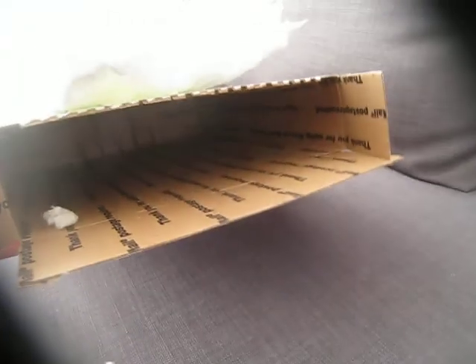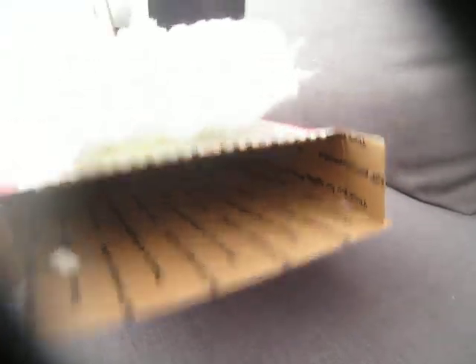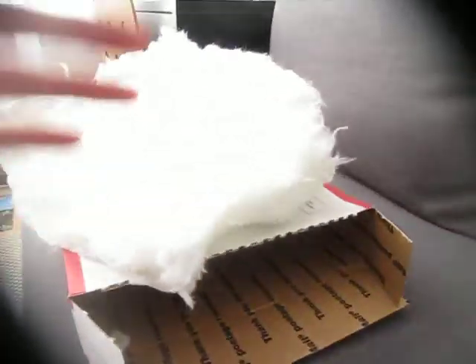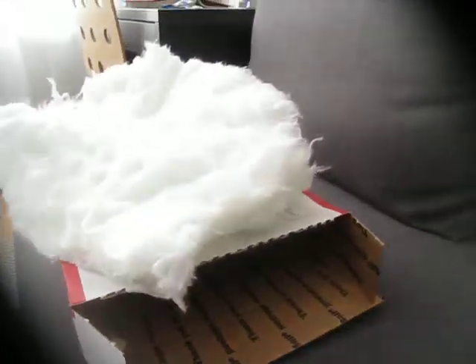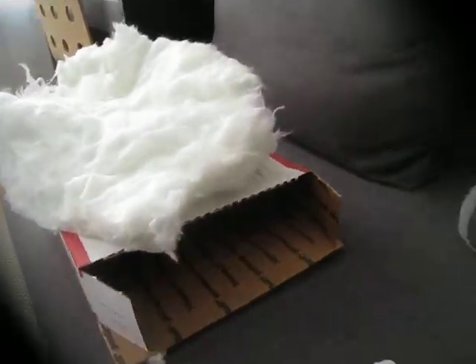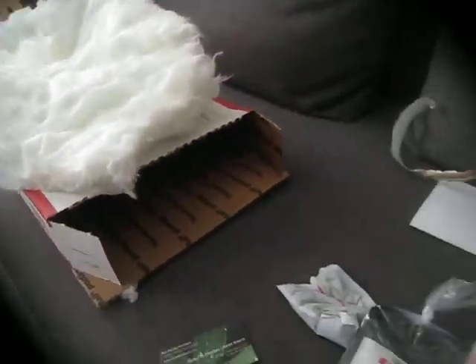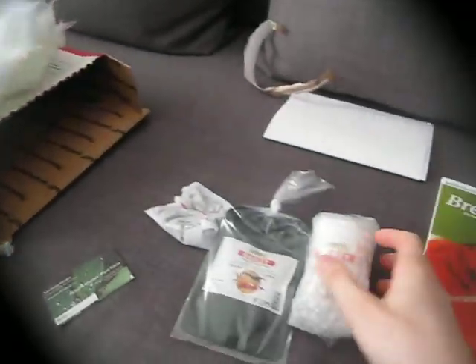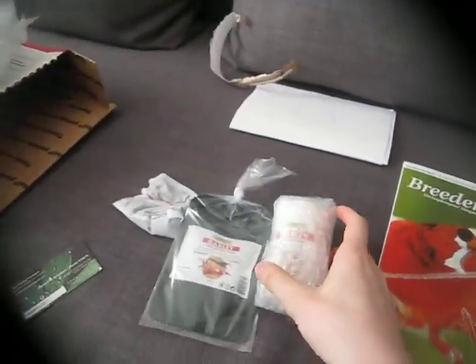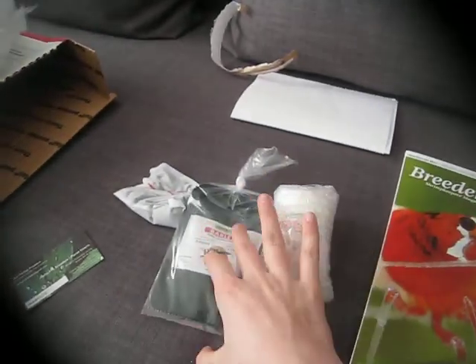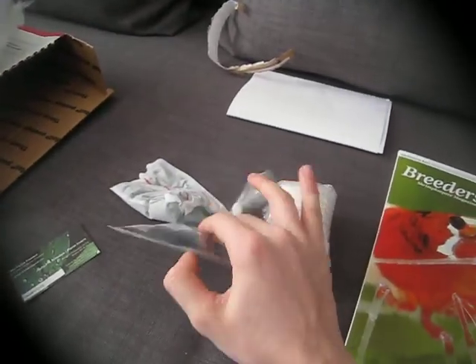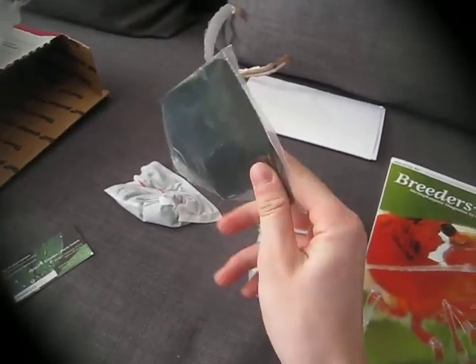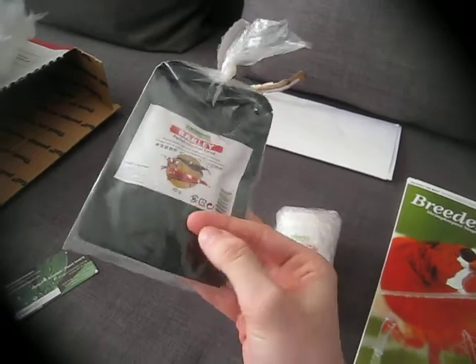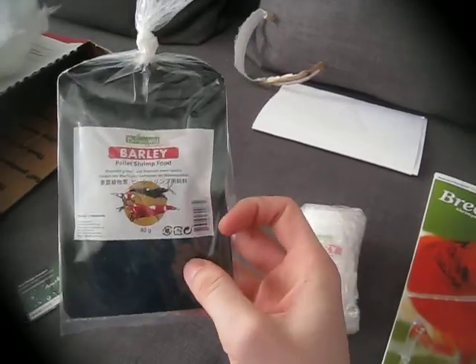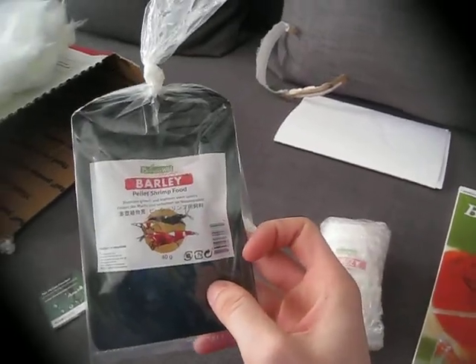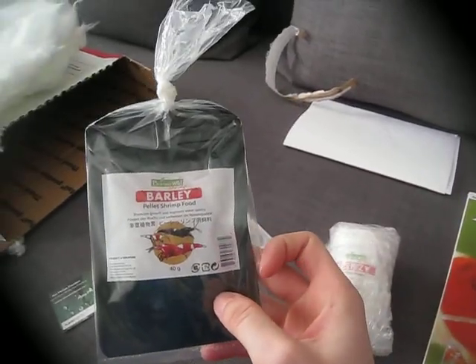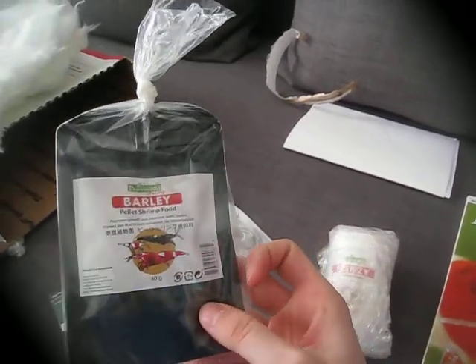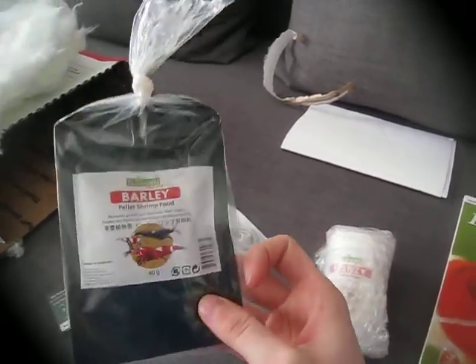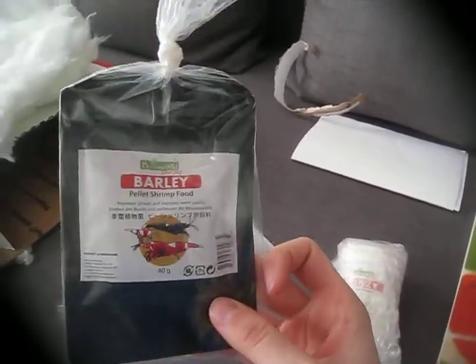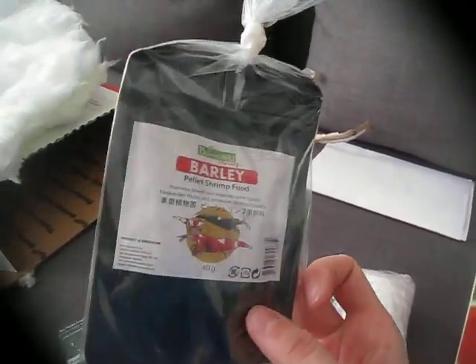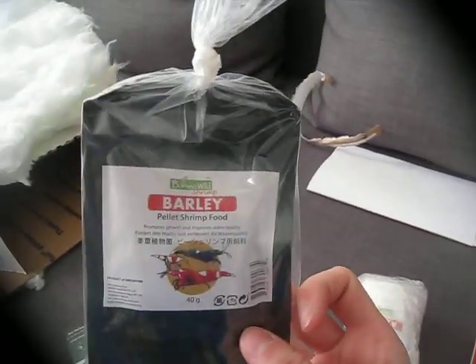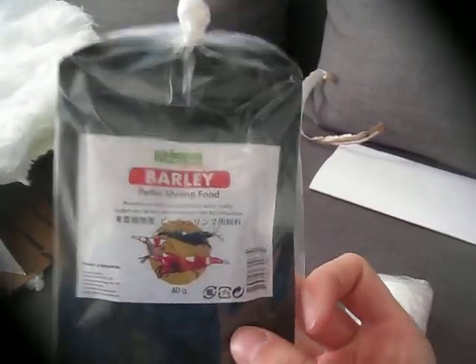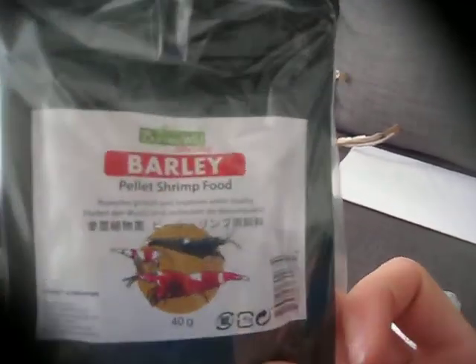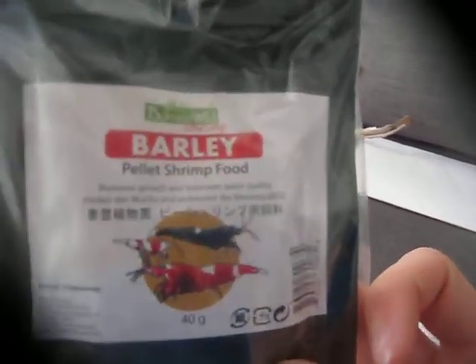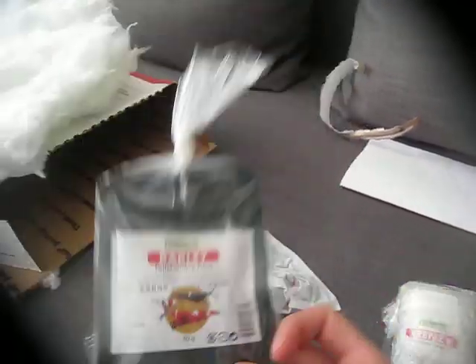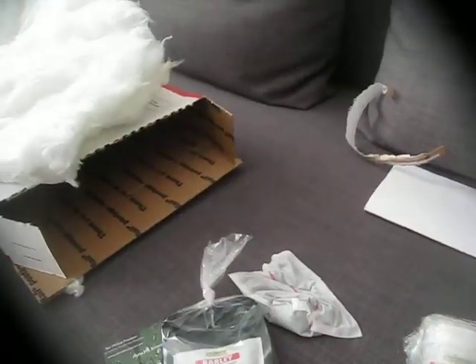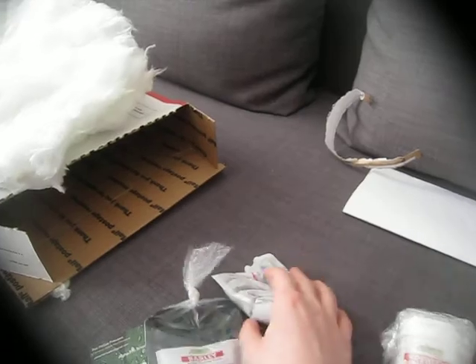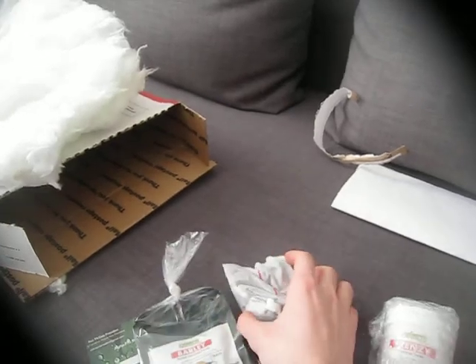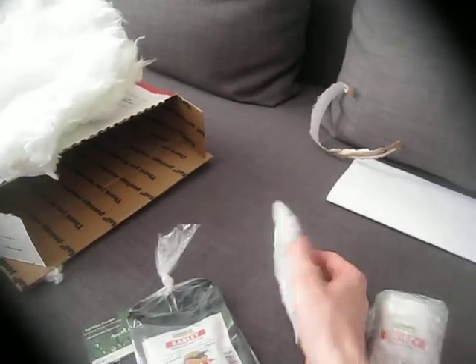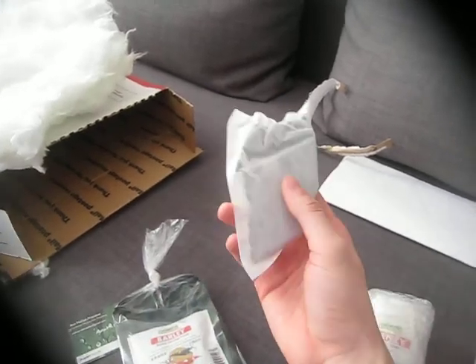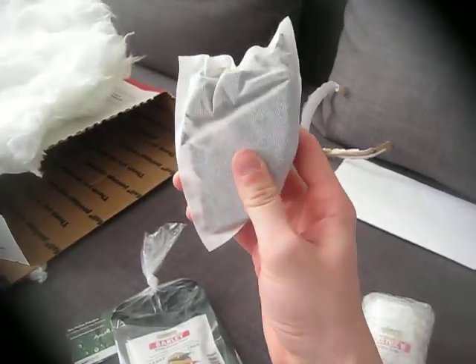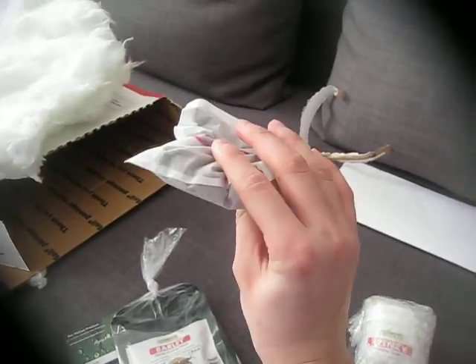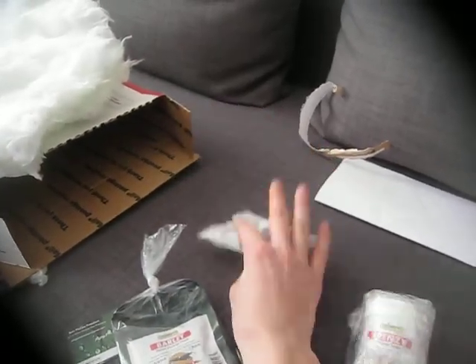I took everything out for you to see. So first off, I got some Barley — I think that's how you pronounce it — from Burrino Wild. It came with the heat pack because of the moss.